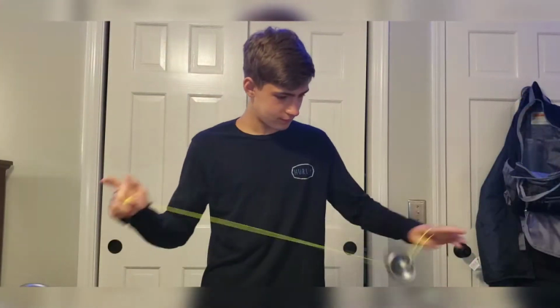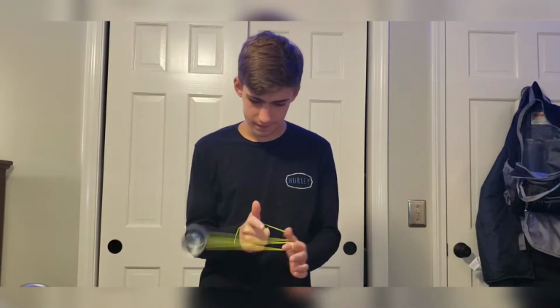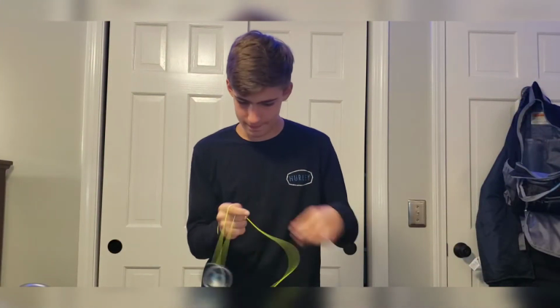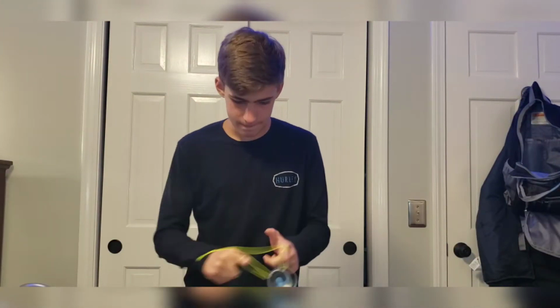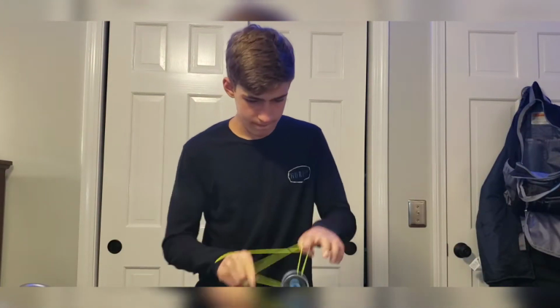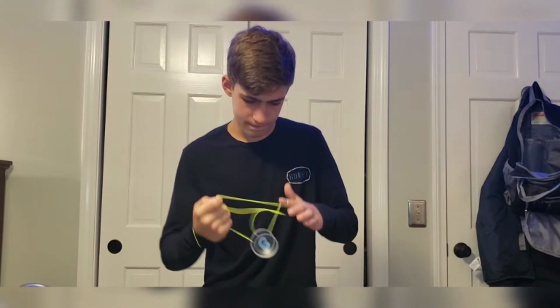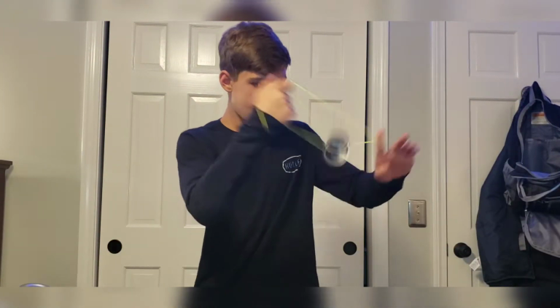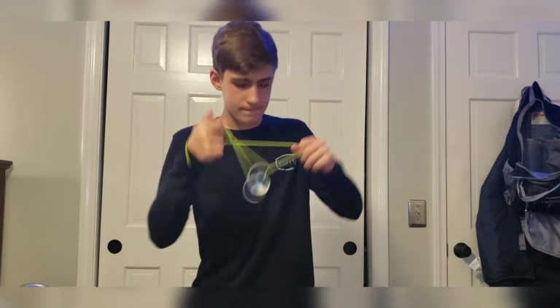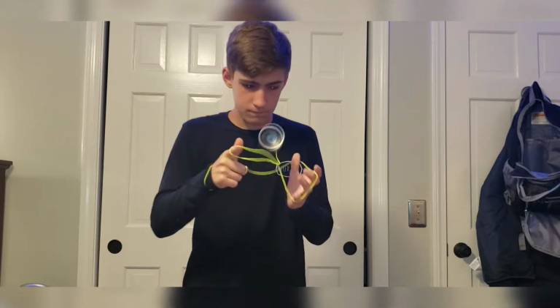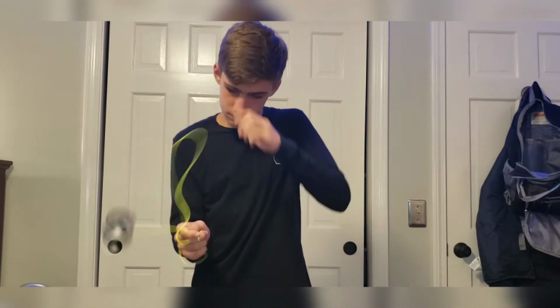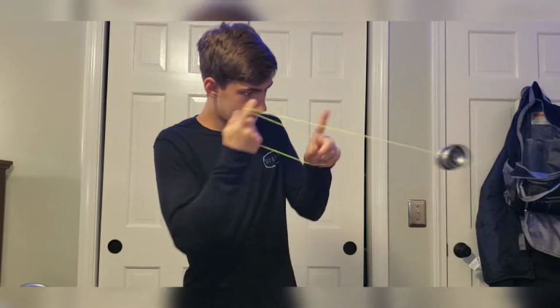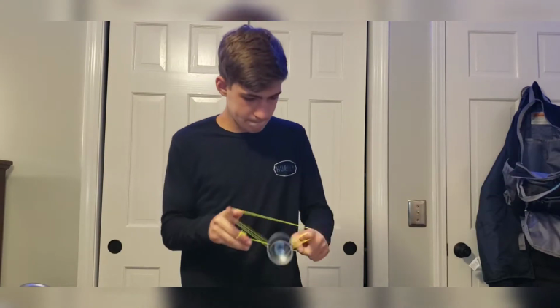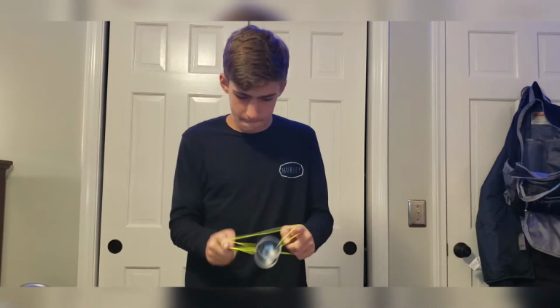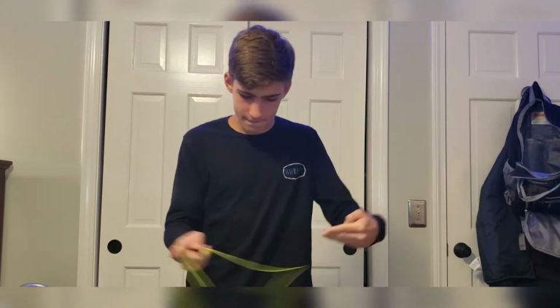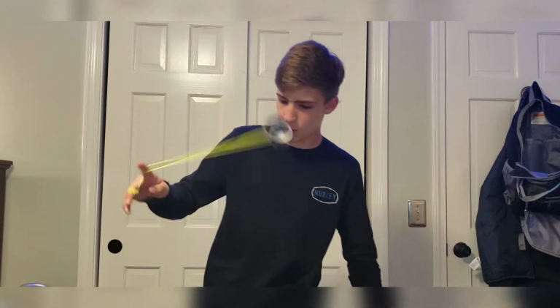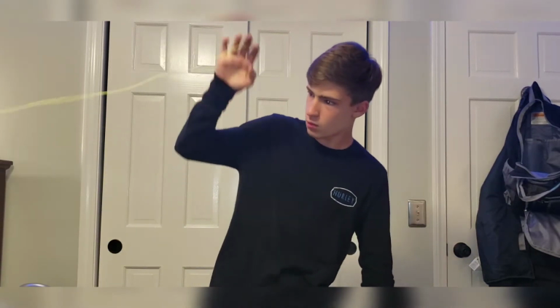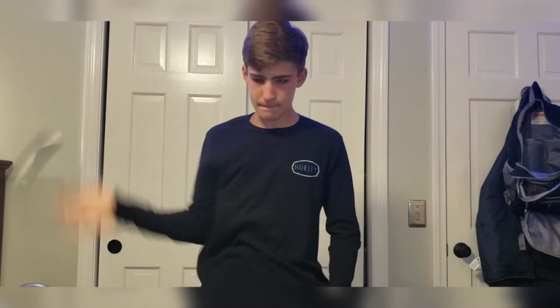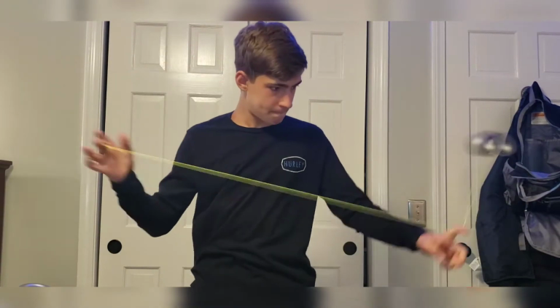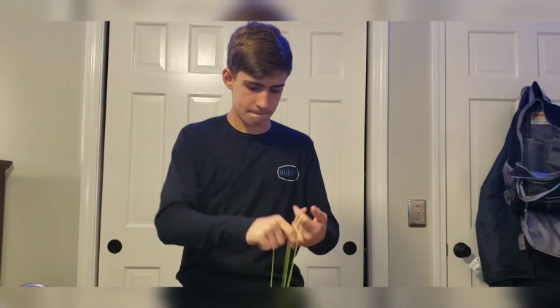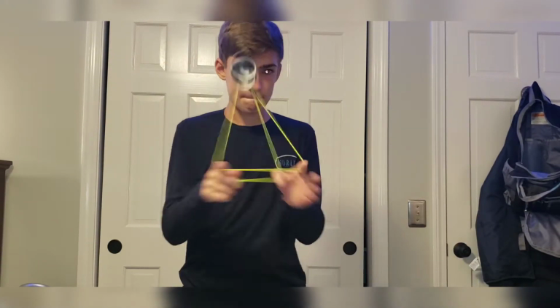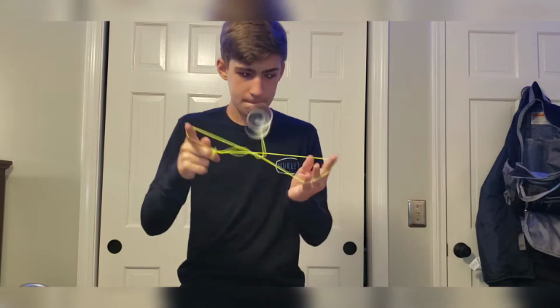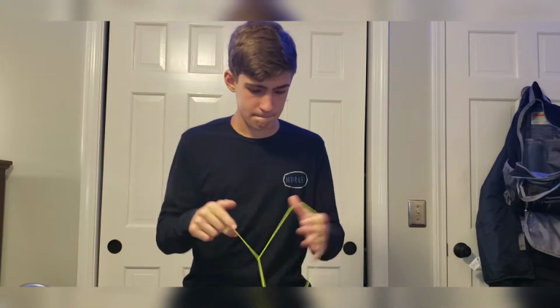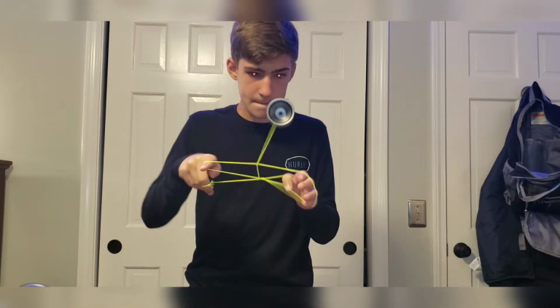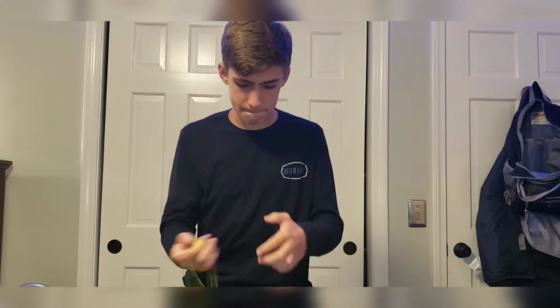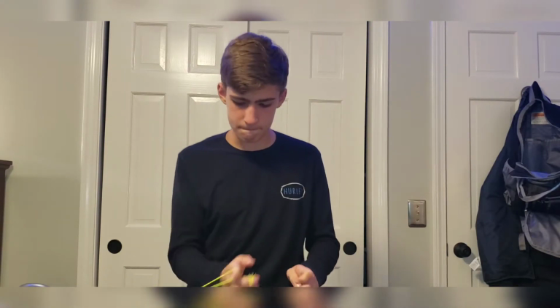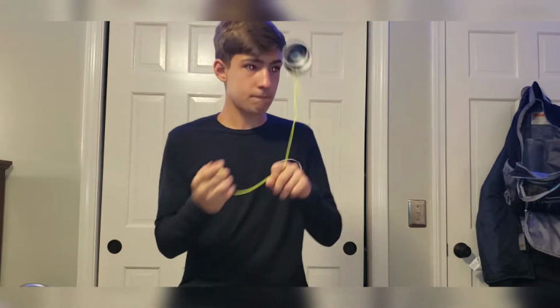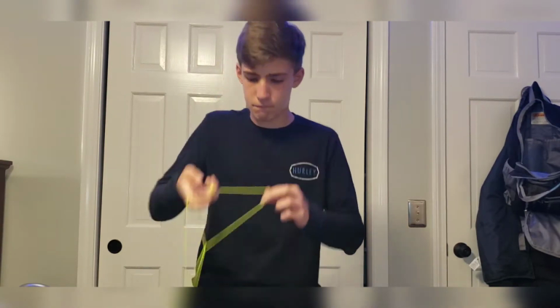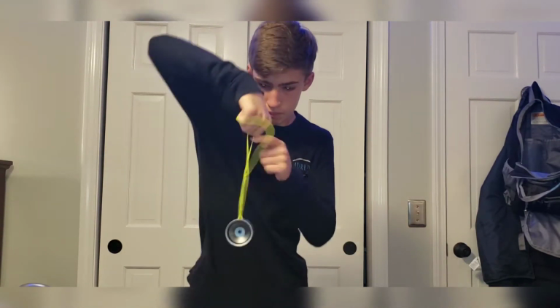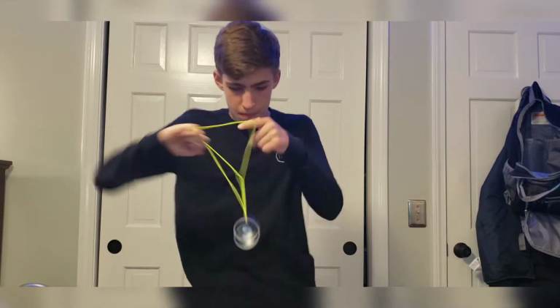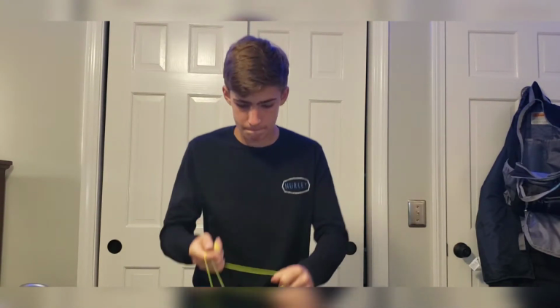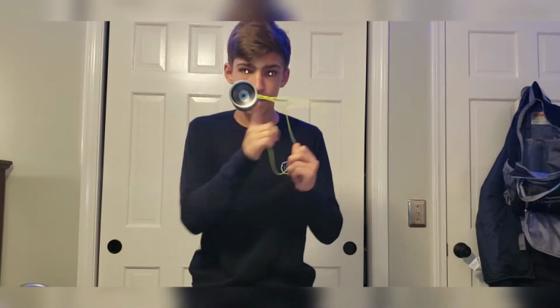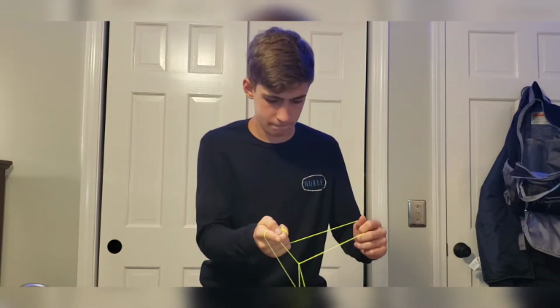Now onto the meta test. This yoyo is terrific through meta — it flows through each combo great and is so satisfying to play with. The yoyo lands on each string gracefully, and due to its wide shape, it handles slack and whip elements great.